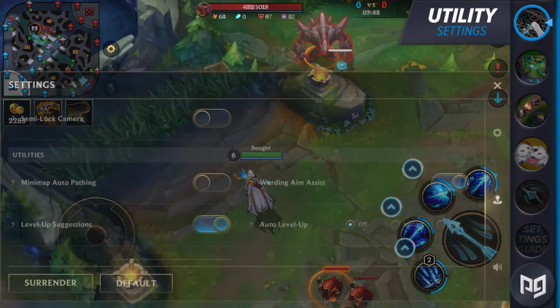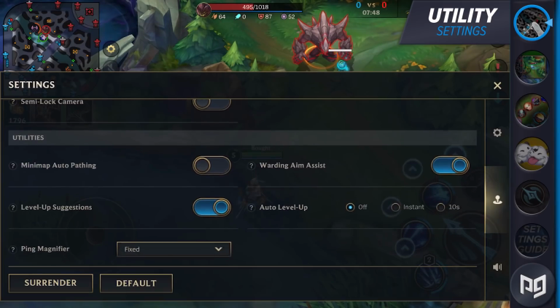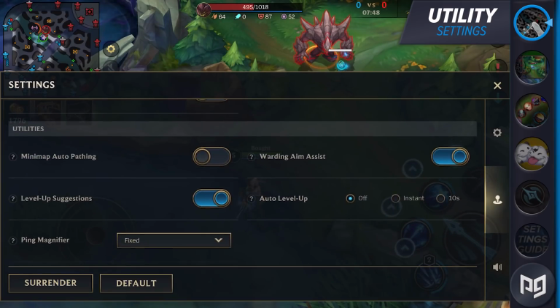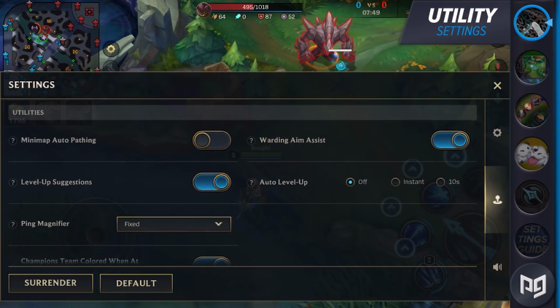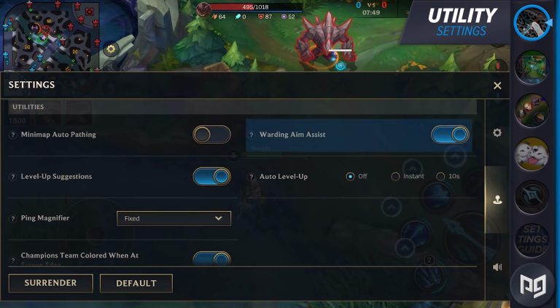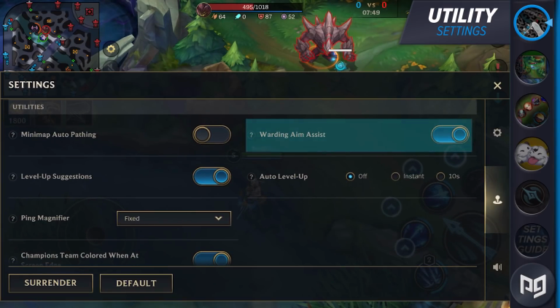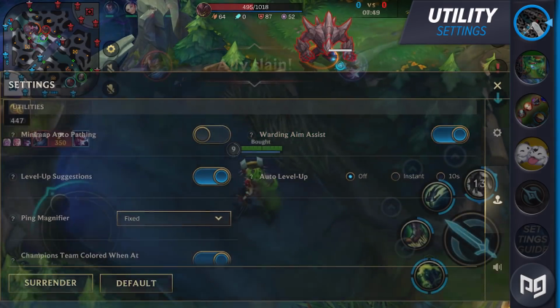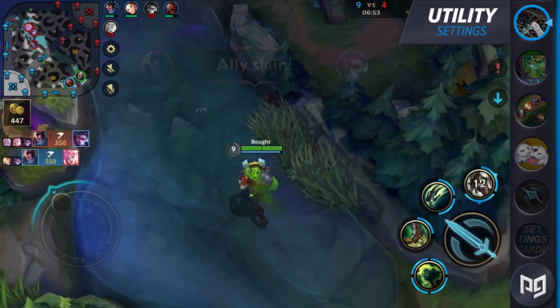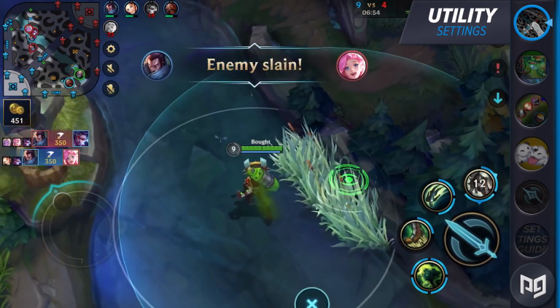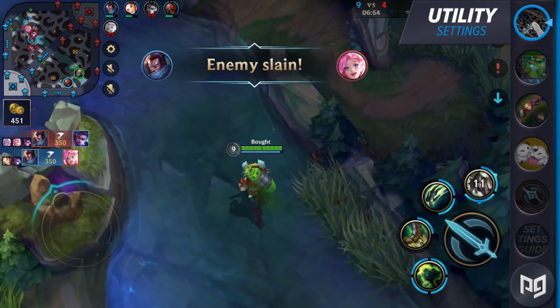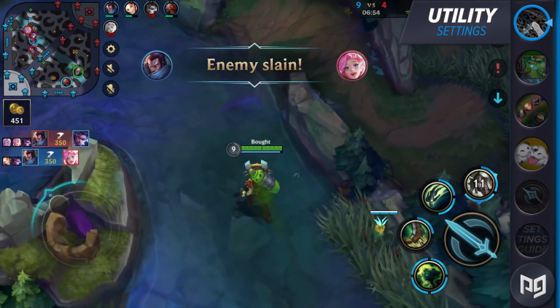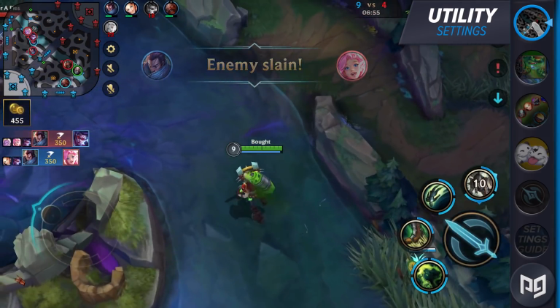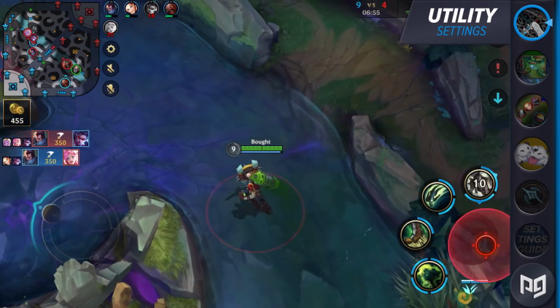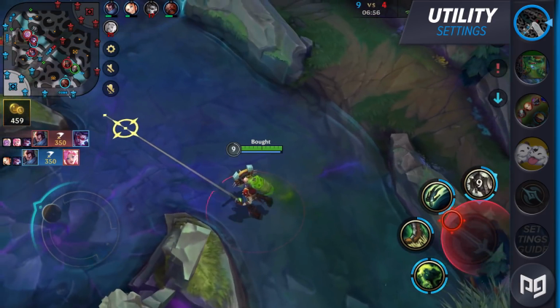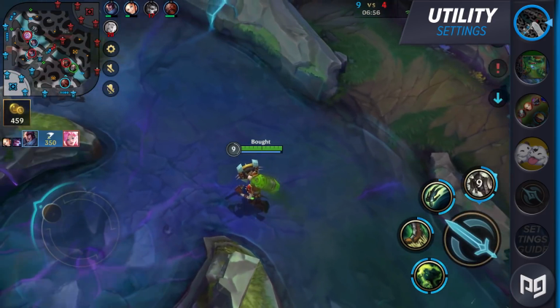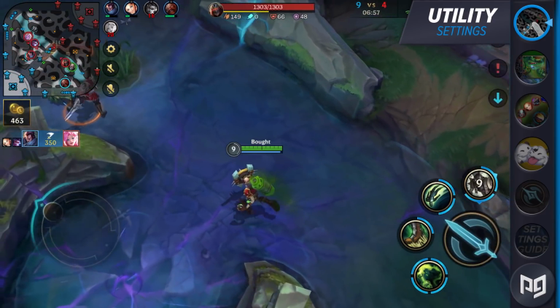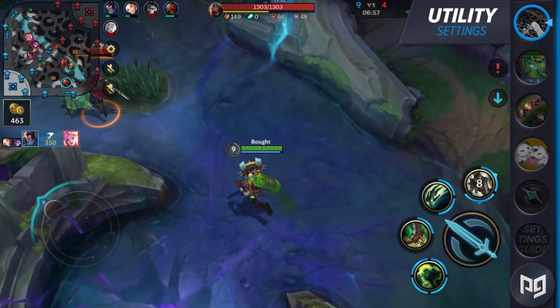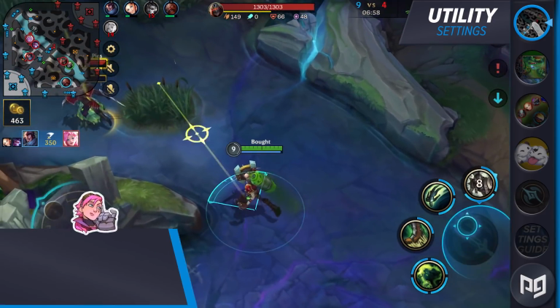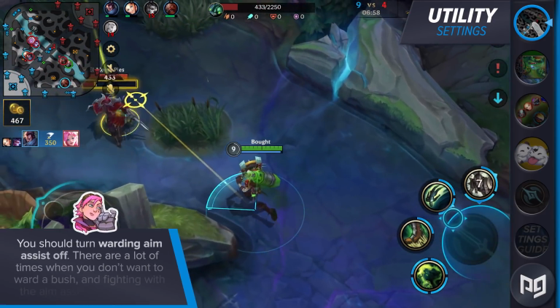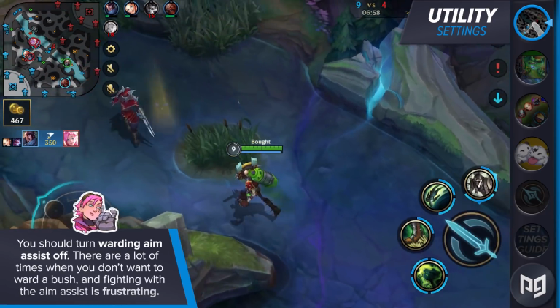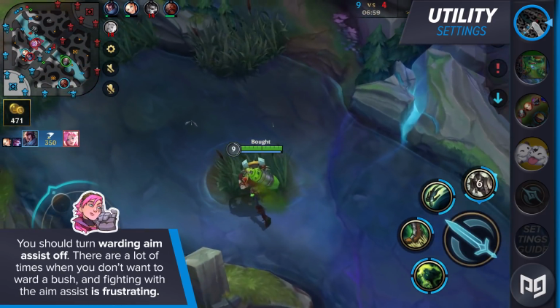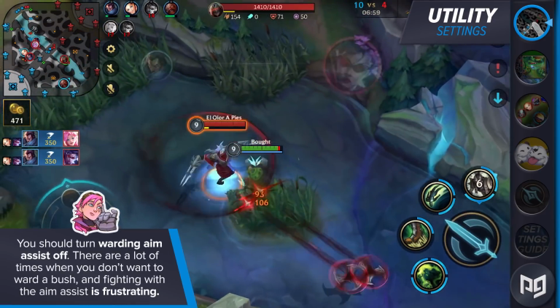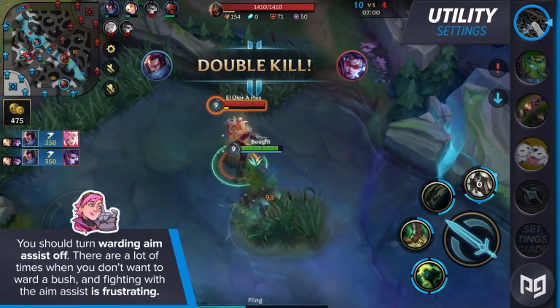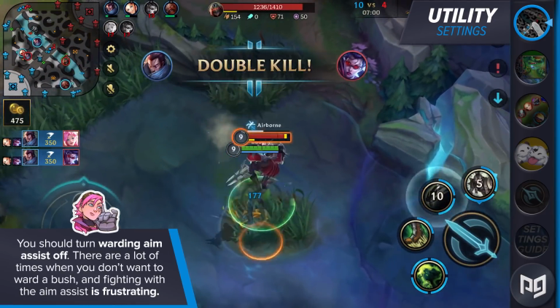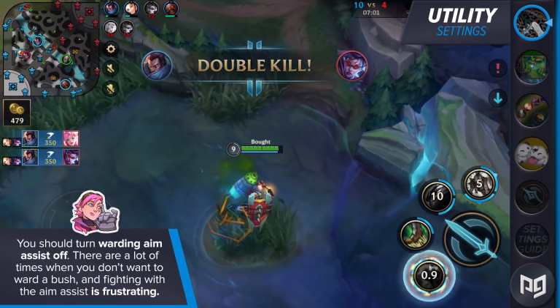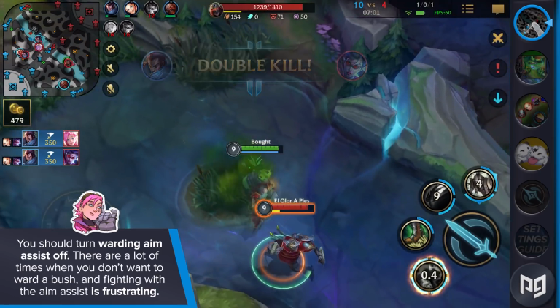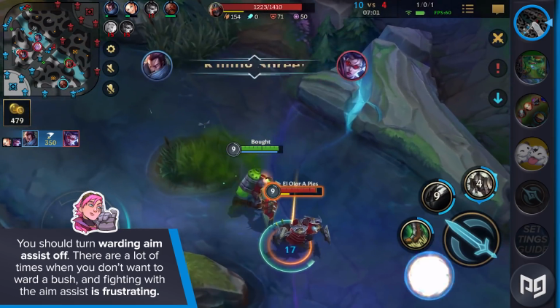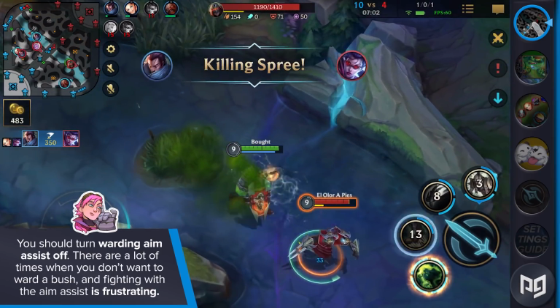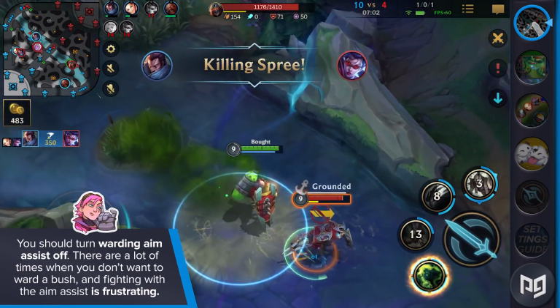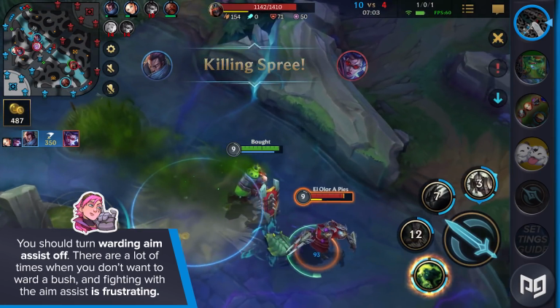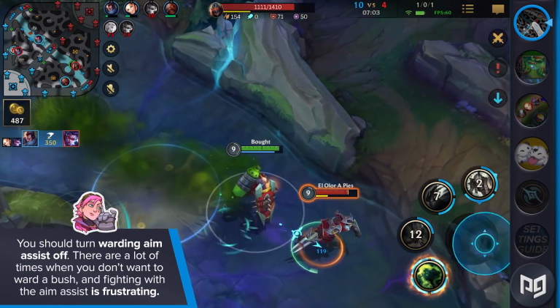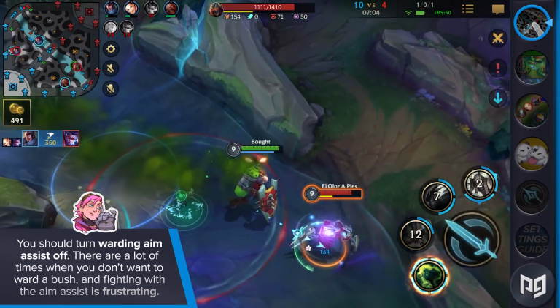The next option is warding aim assist, where the game tries to help you place wards inside bushes when possible. We found this to be pretty annoying, so you should probably turn the setting off. There are a lot of times you don't really want to ward a bush, and fighting with the aim assist is also frustrating.